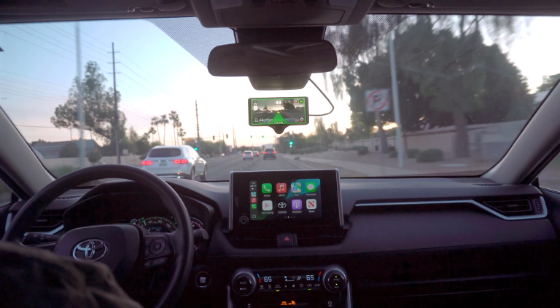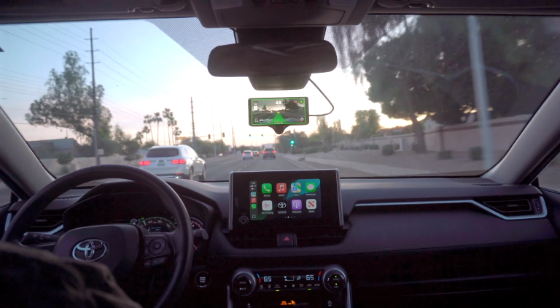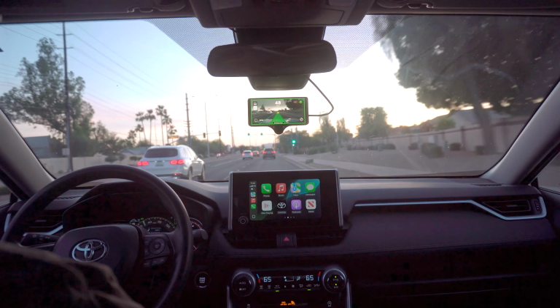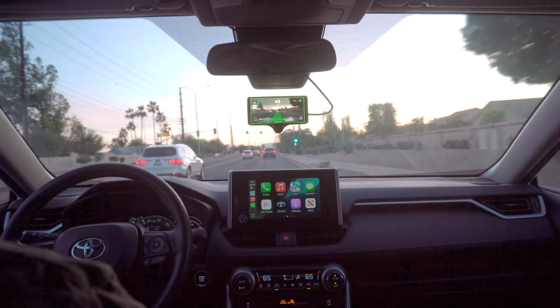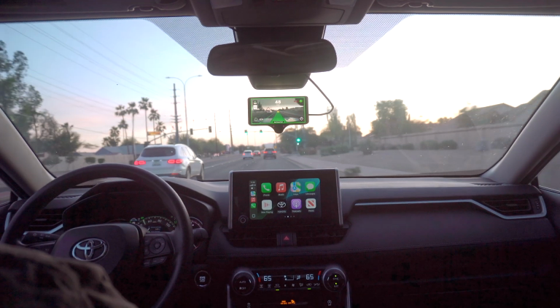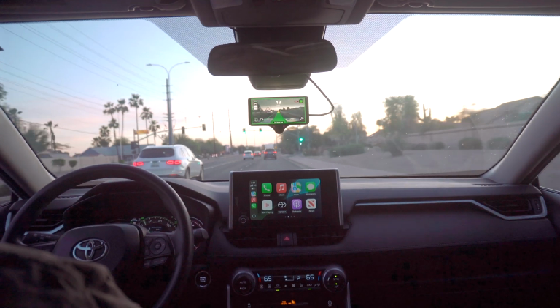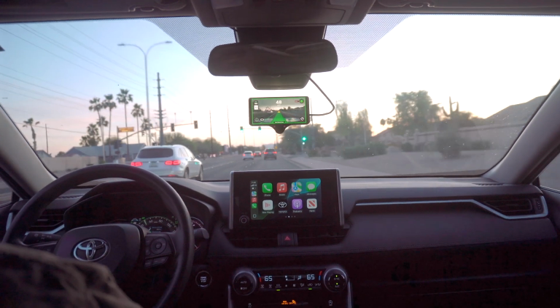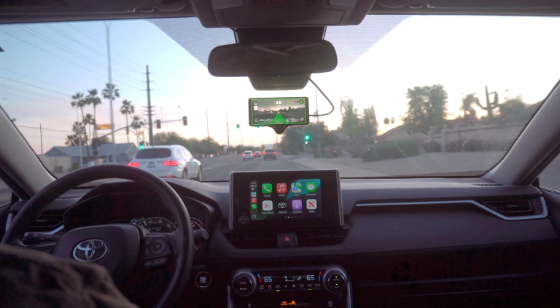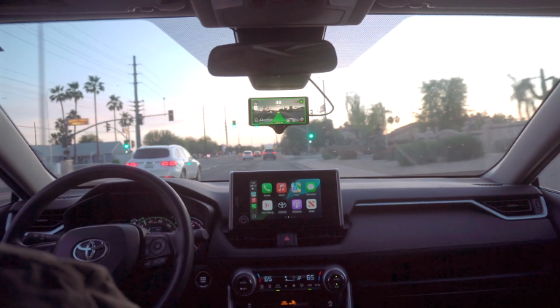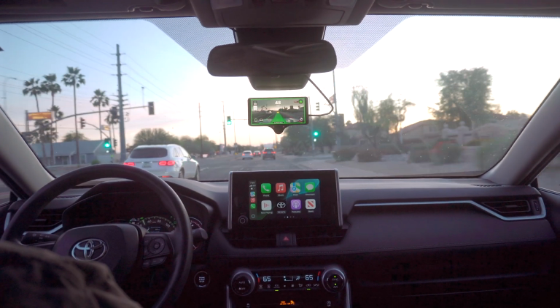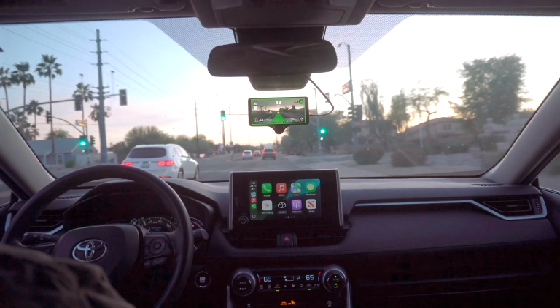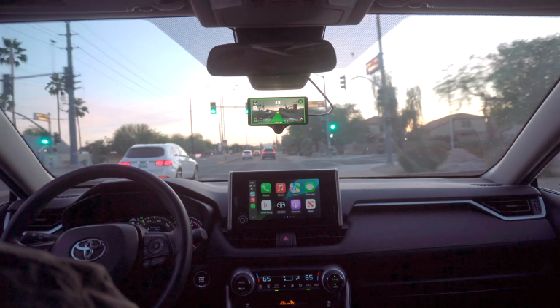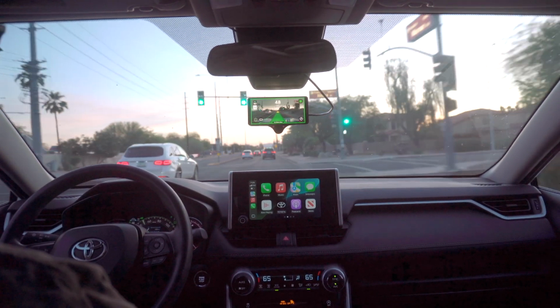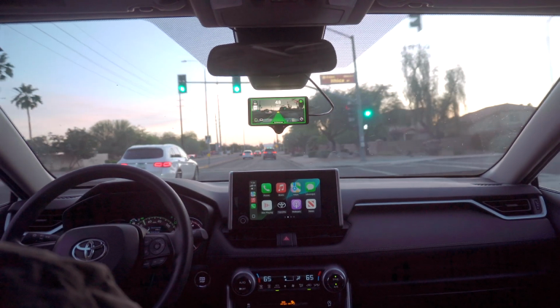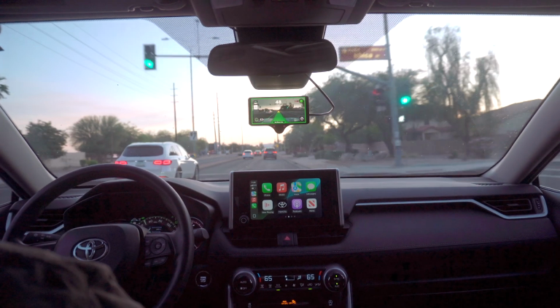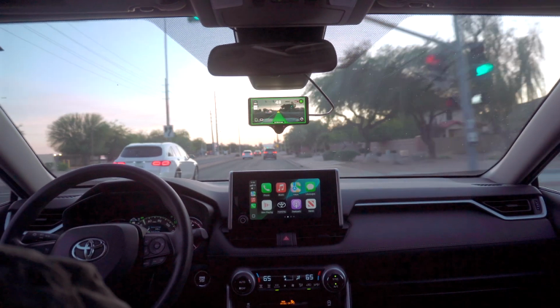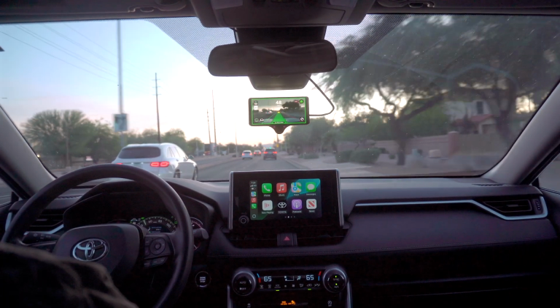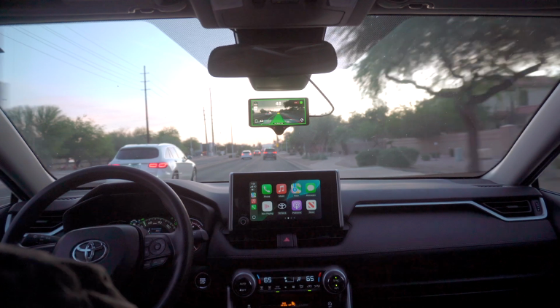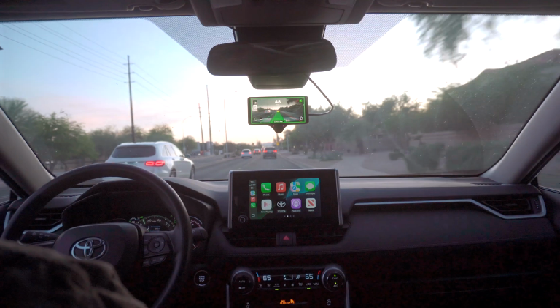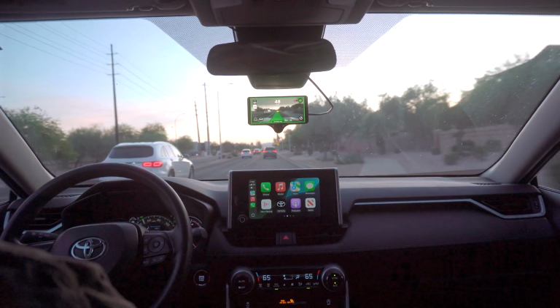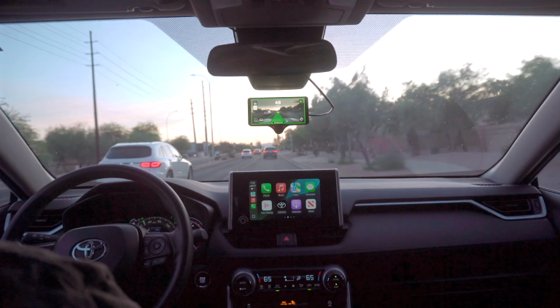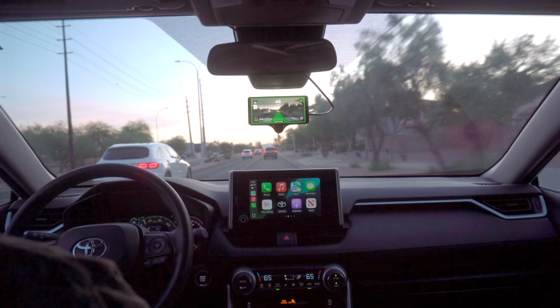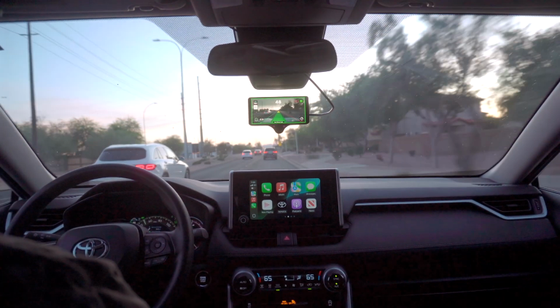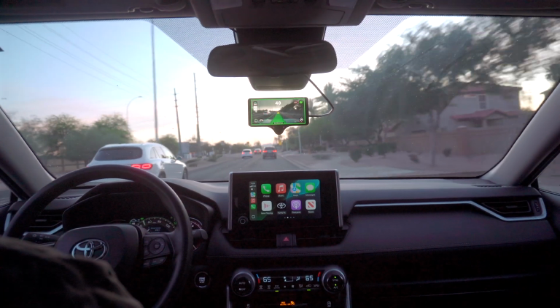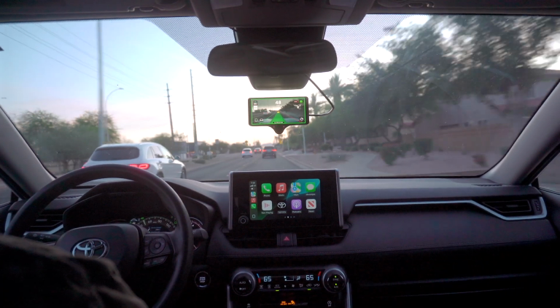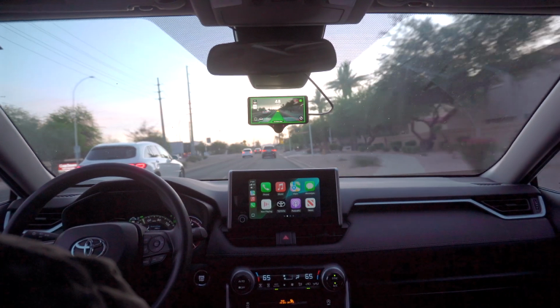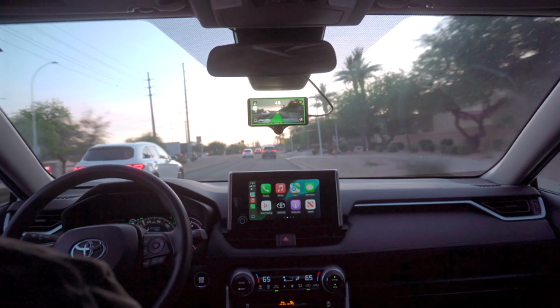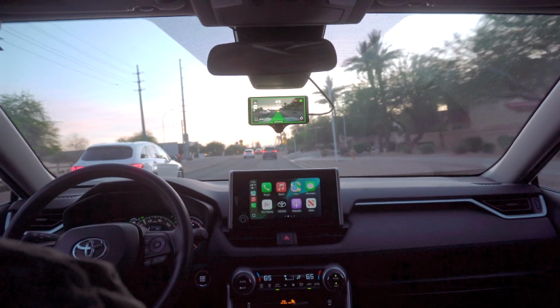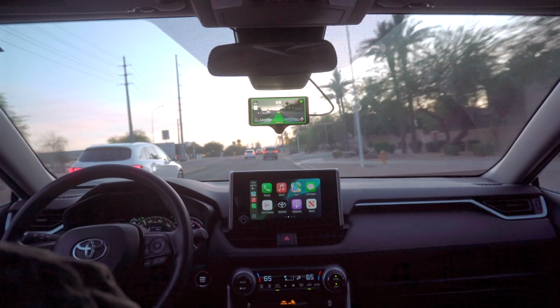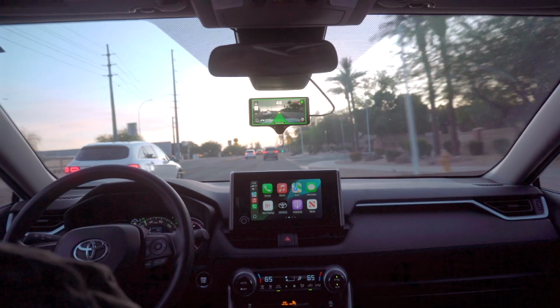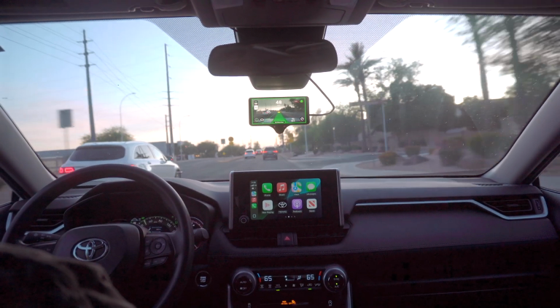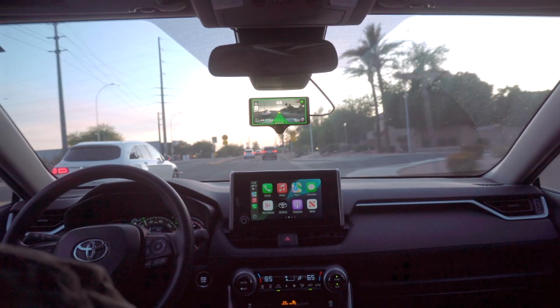We are going to be driving into the night here, hence the title of the video — FrogPilot at Night — so you guys can see what it looks like on the roads at night.